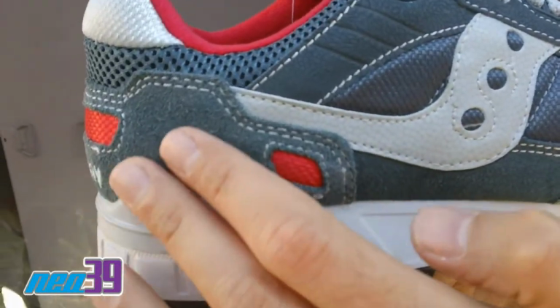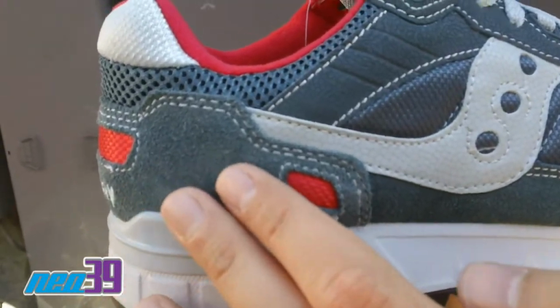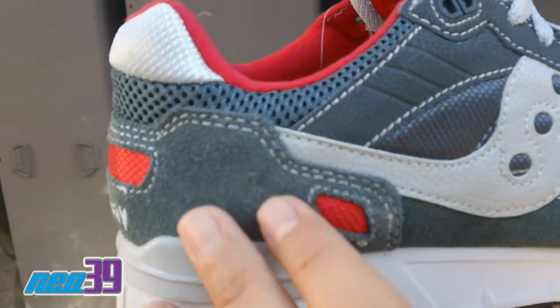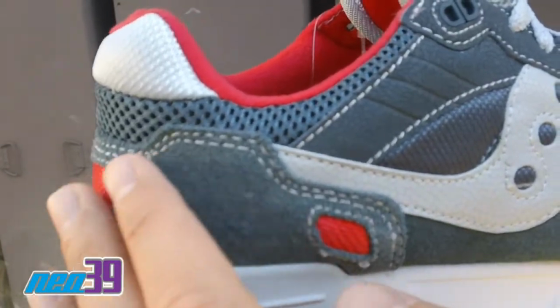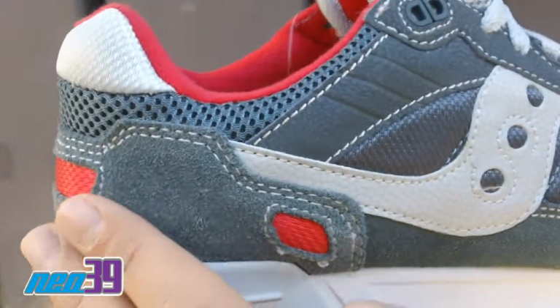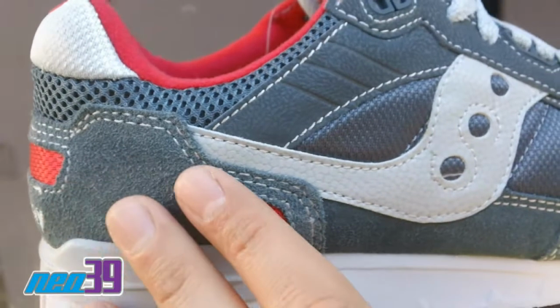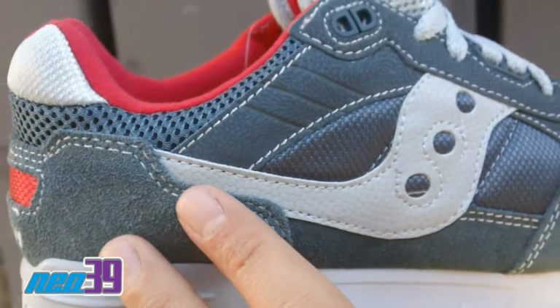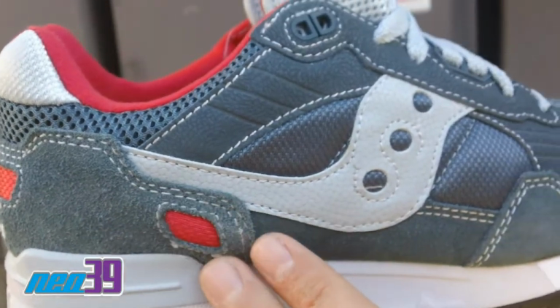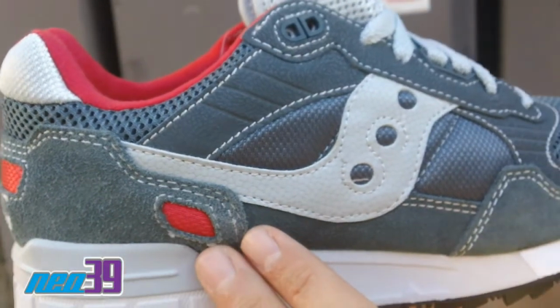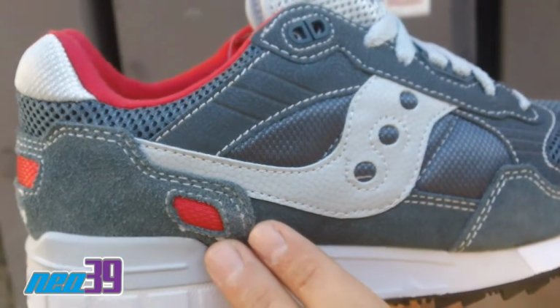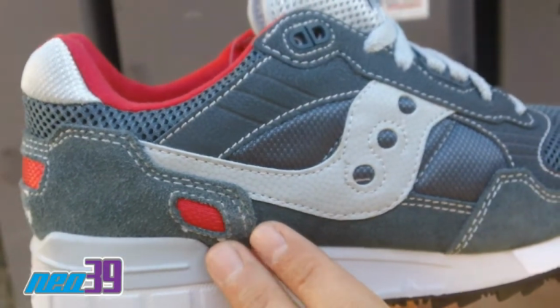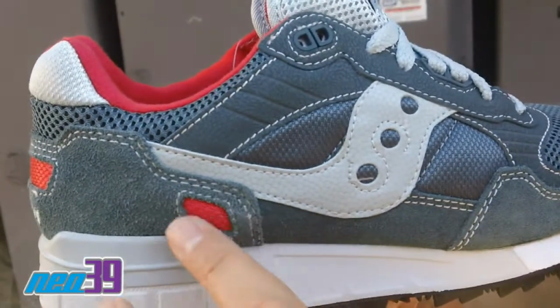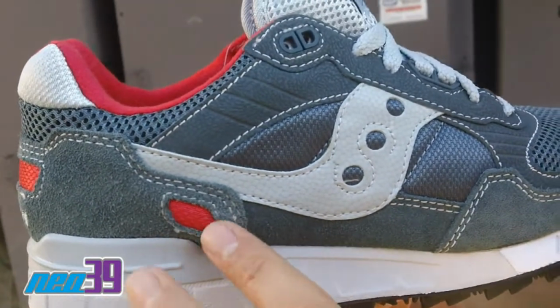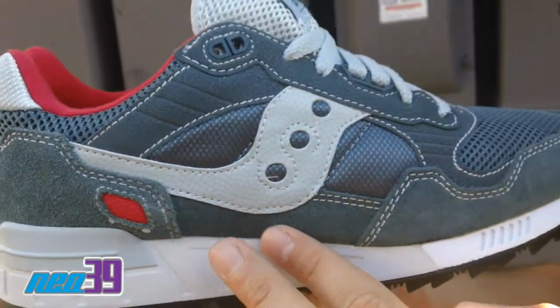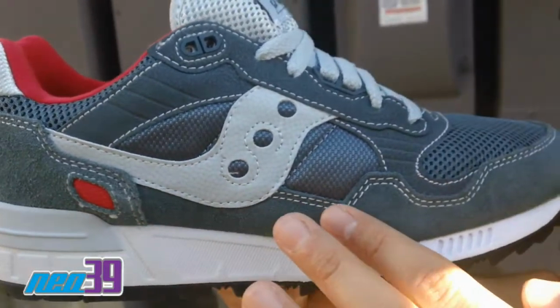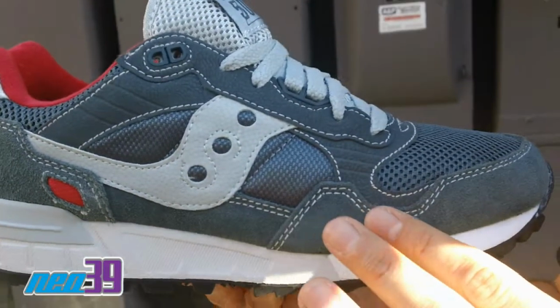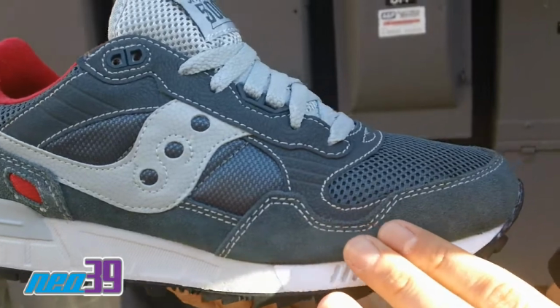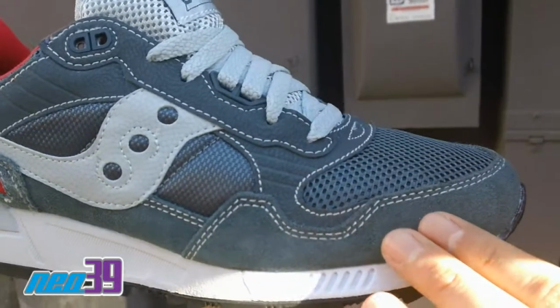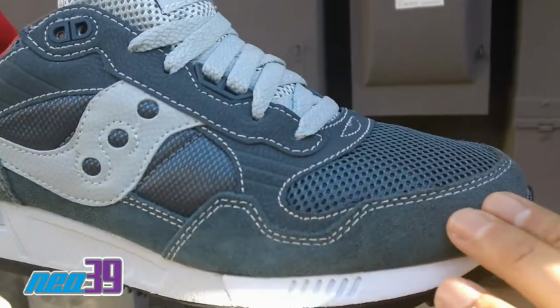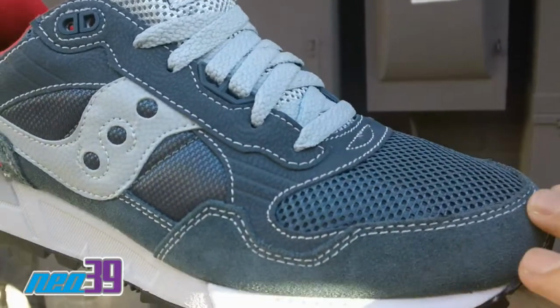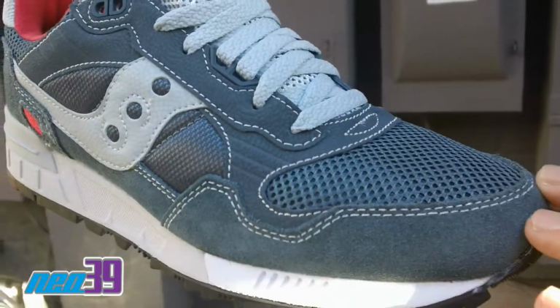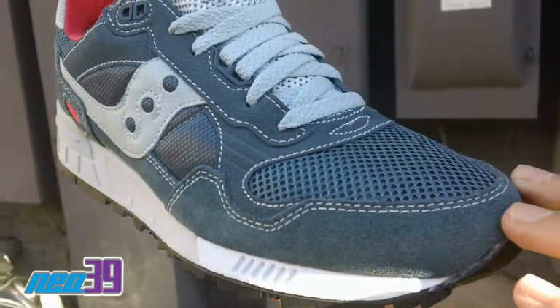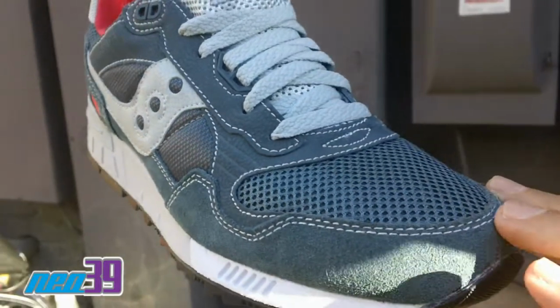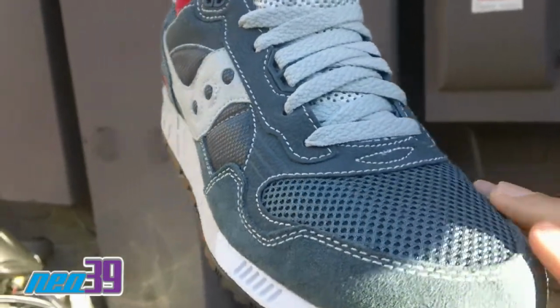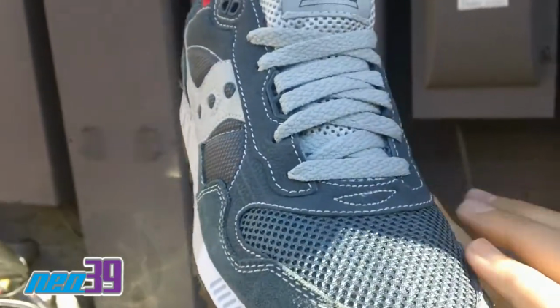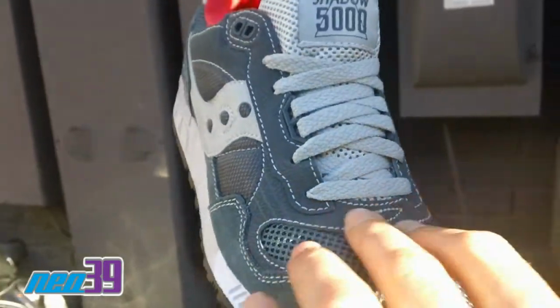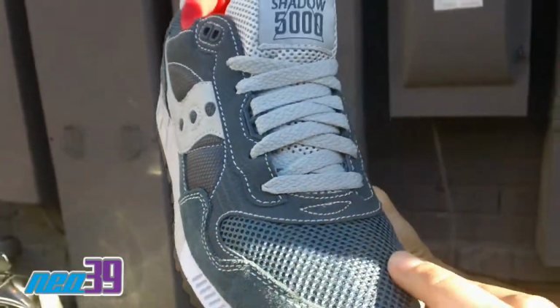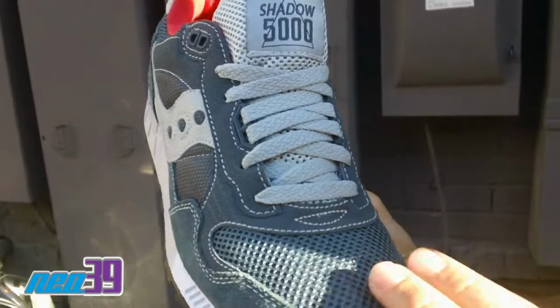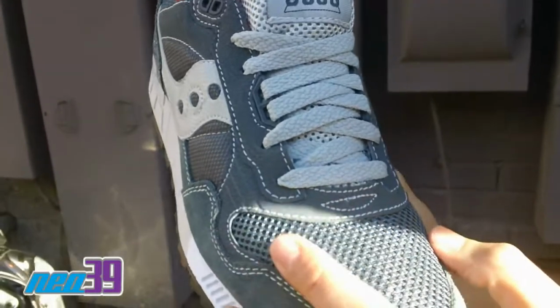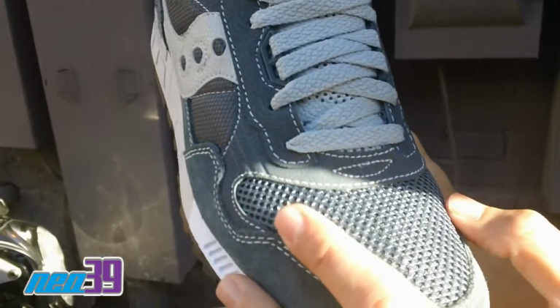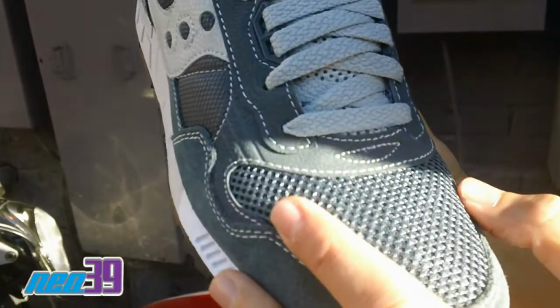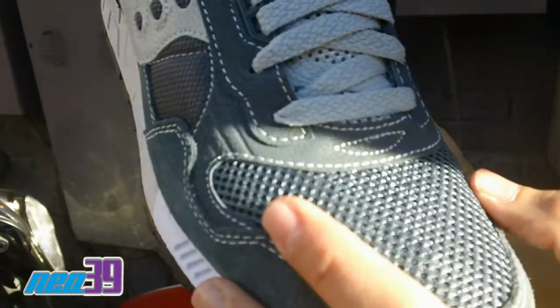As we go through the upper, we got slate in this hairy suede, pit of red. Once again, we've got that hairy slate right there. Slate runs through in the toe box in mesh.